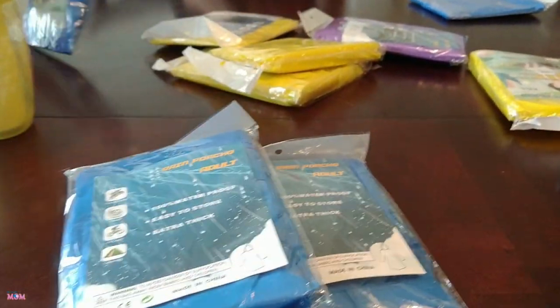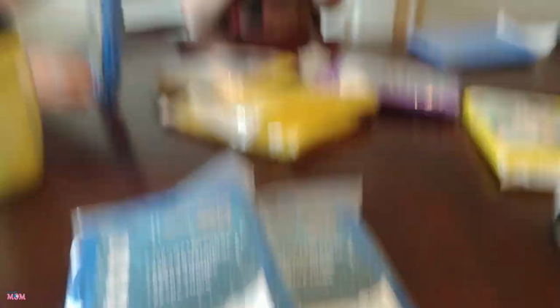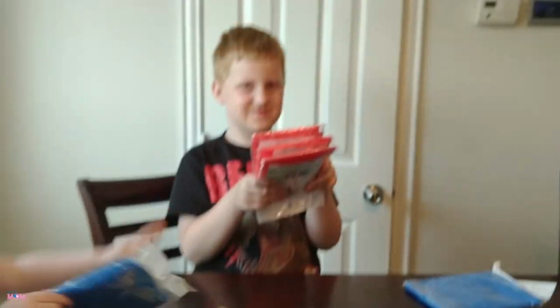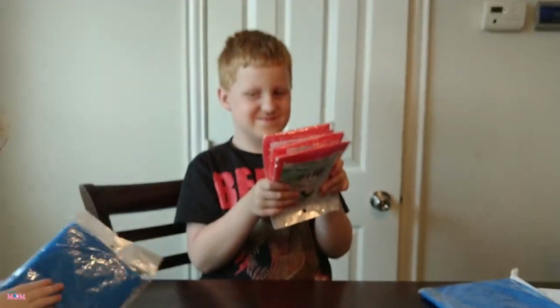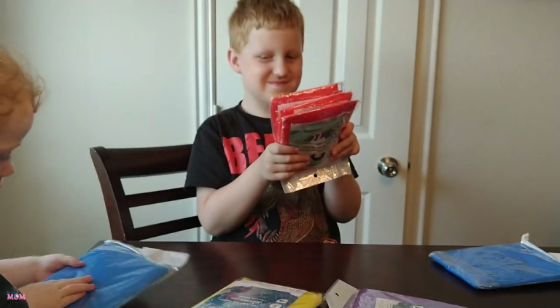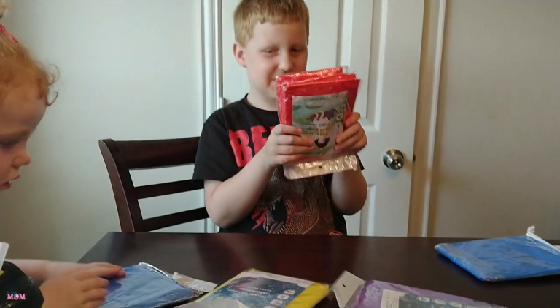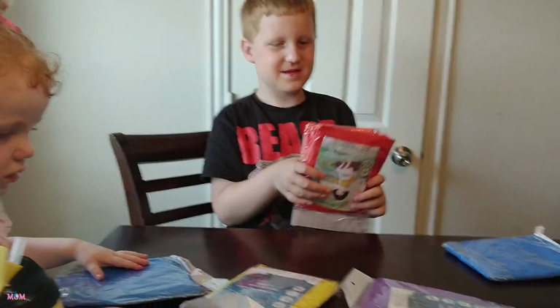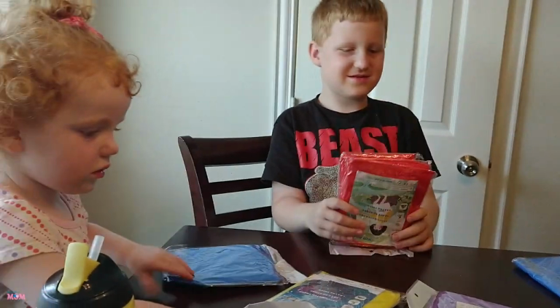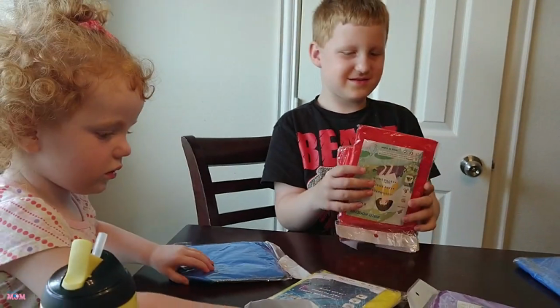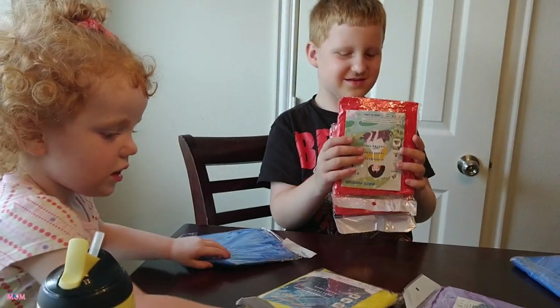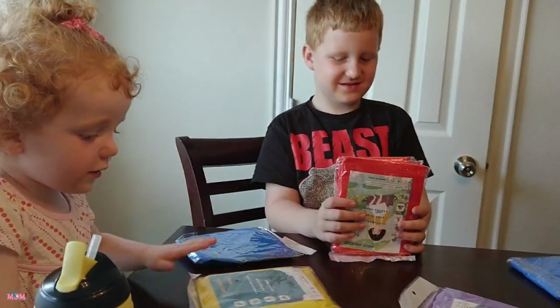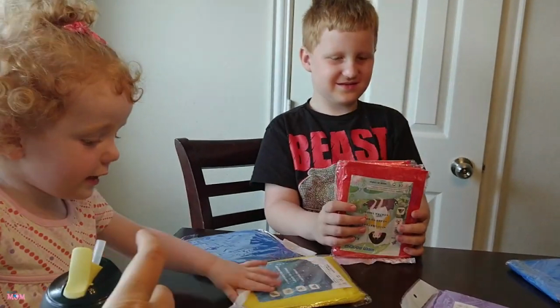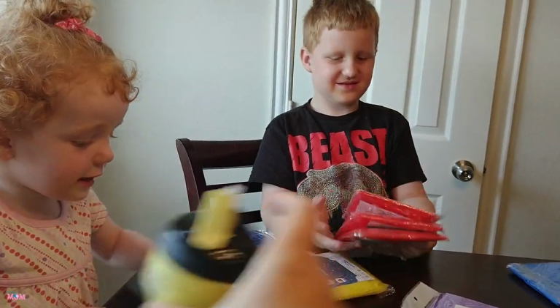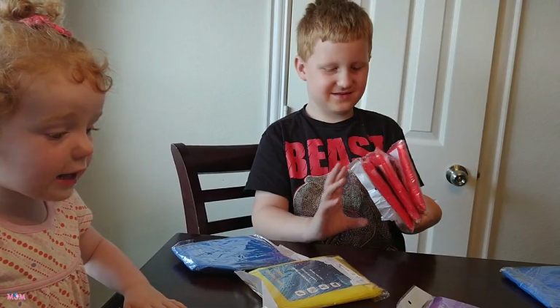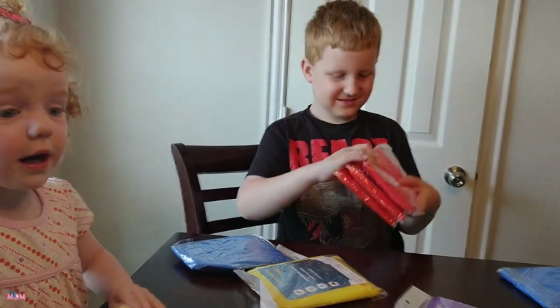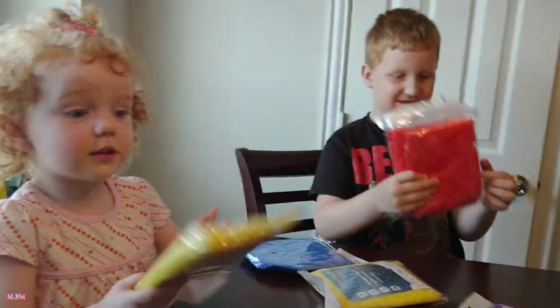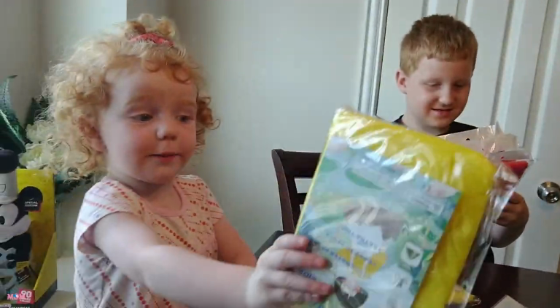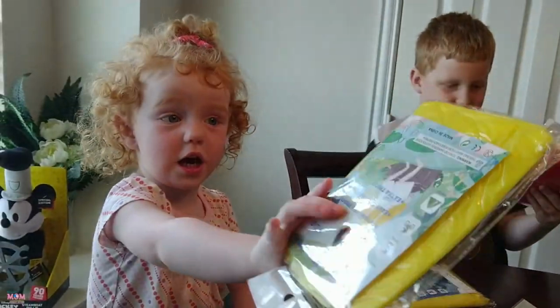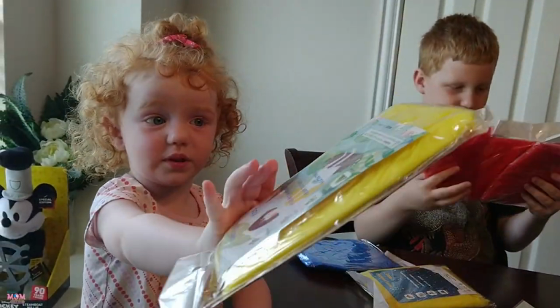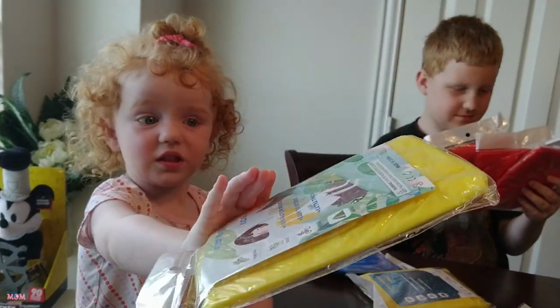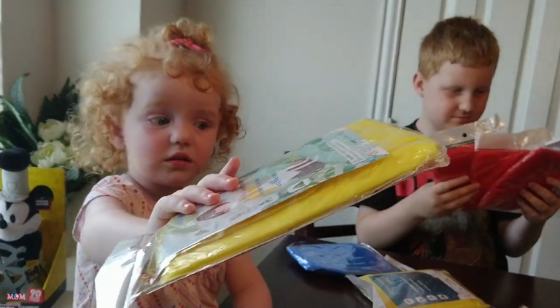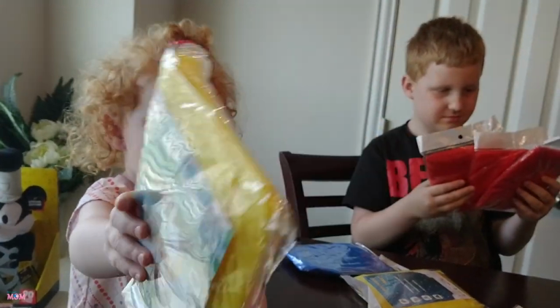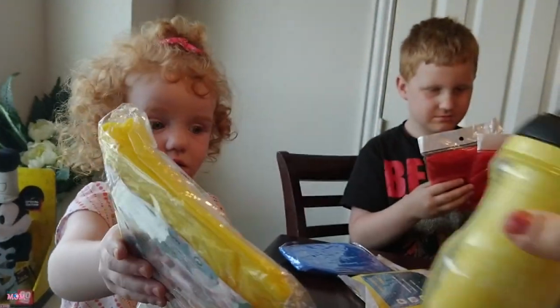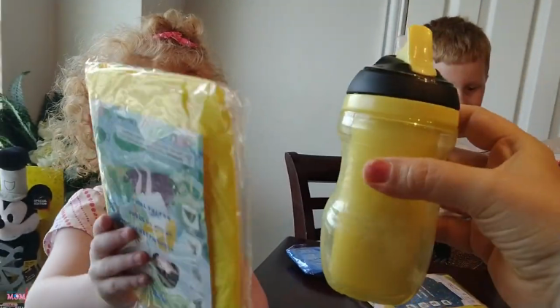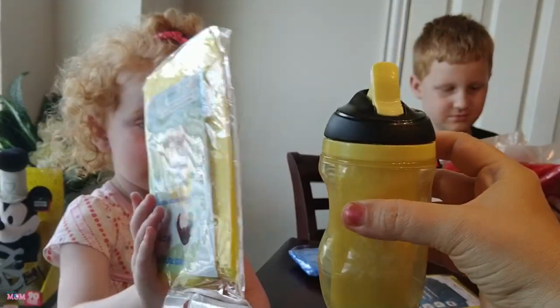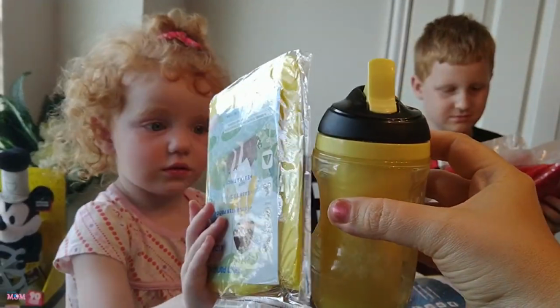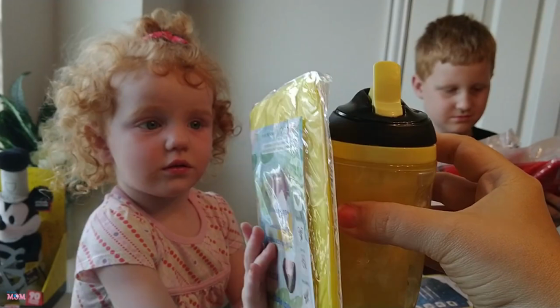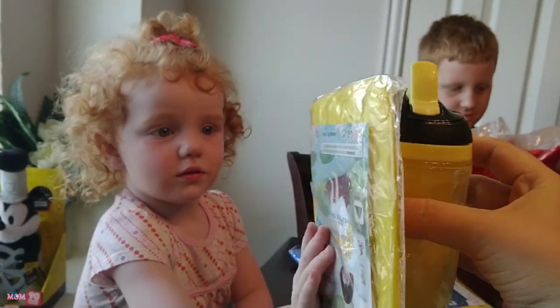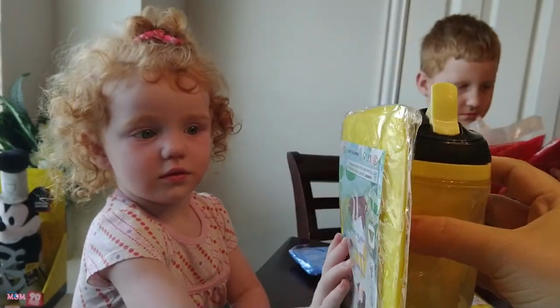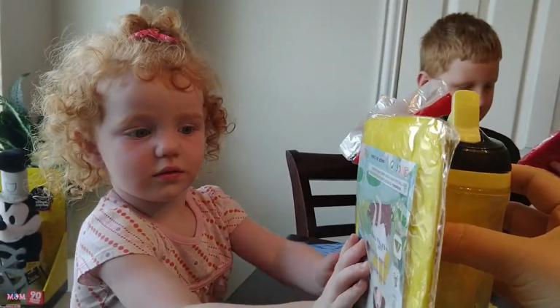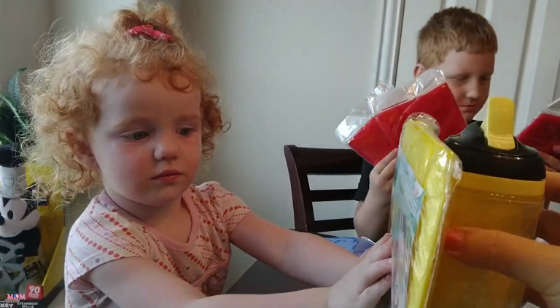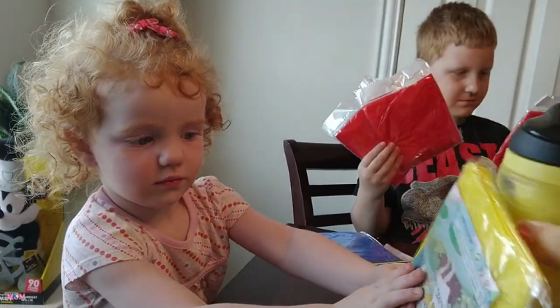Oh, this one got his favorite color which is red. Oh, this one matches her sippy cup — yellow and yellow. You're right, it's a match!